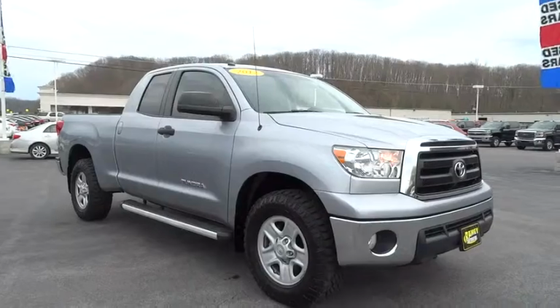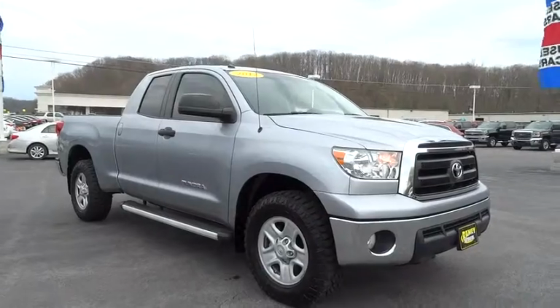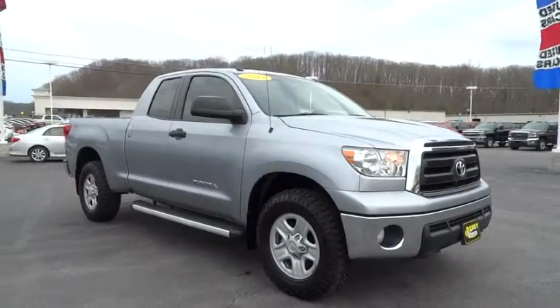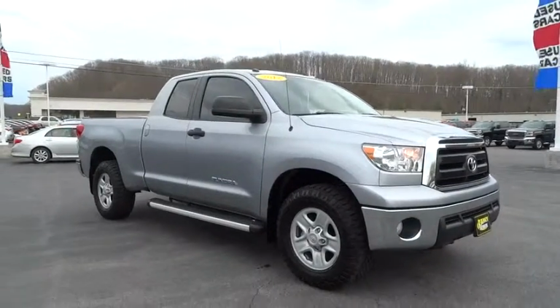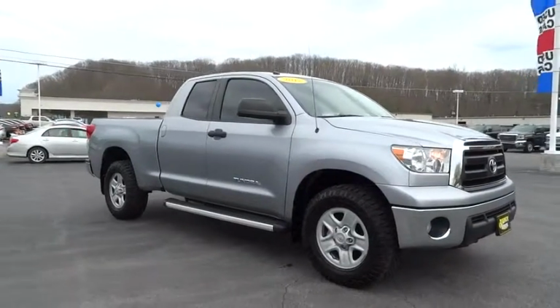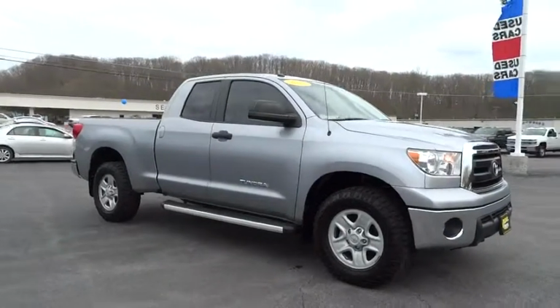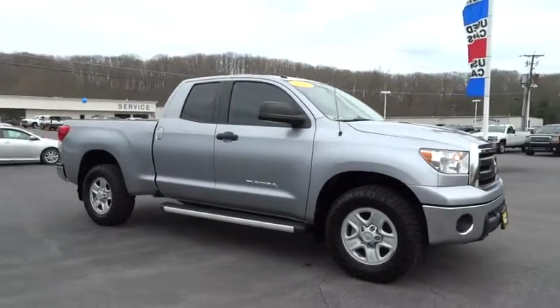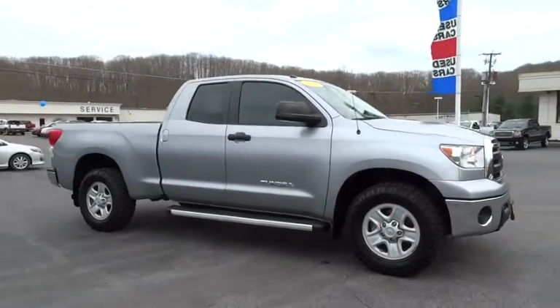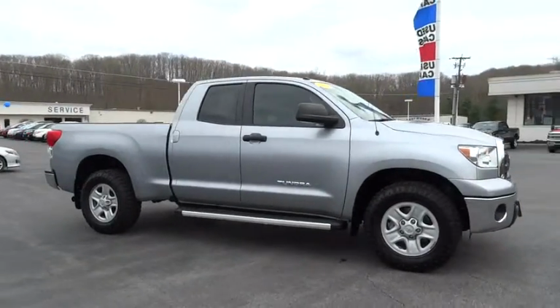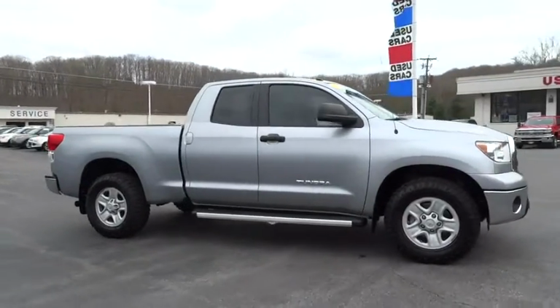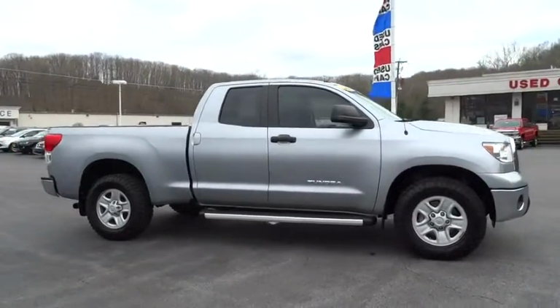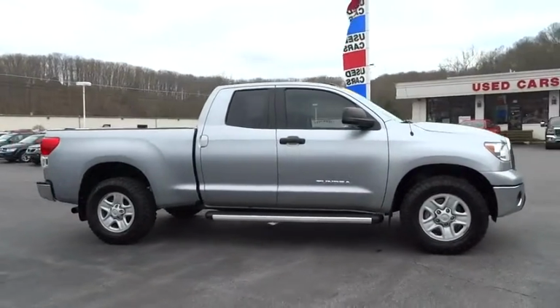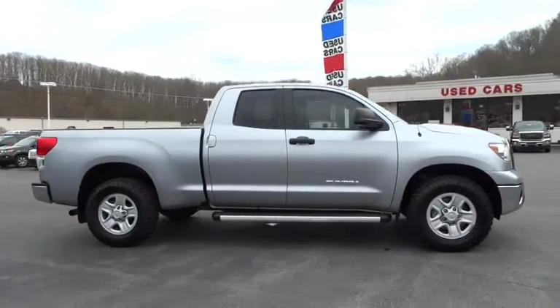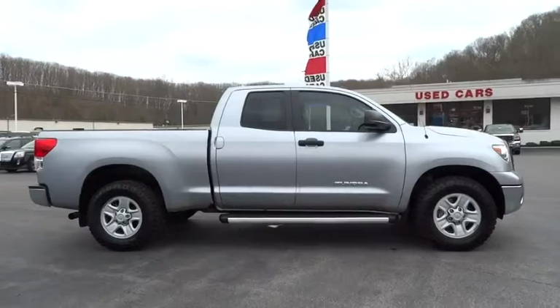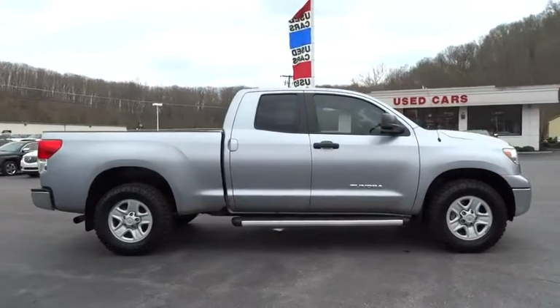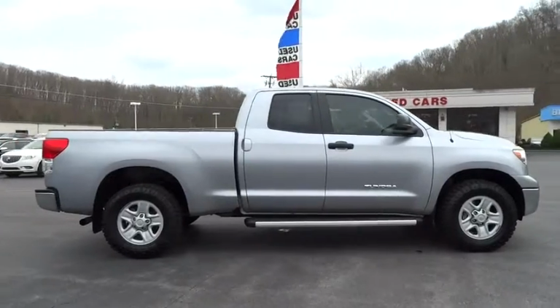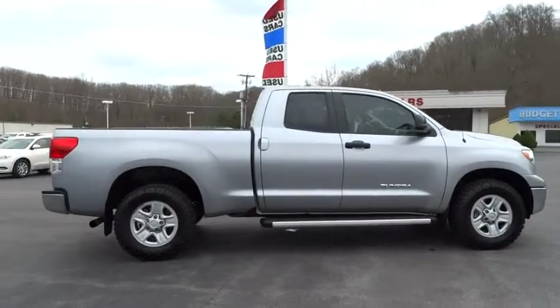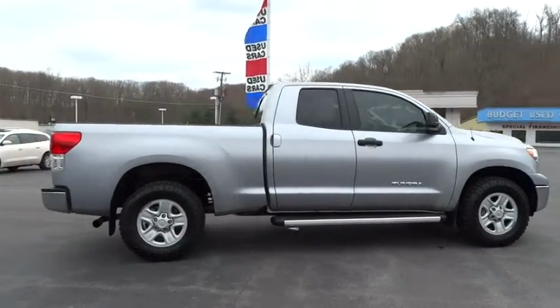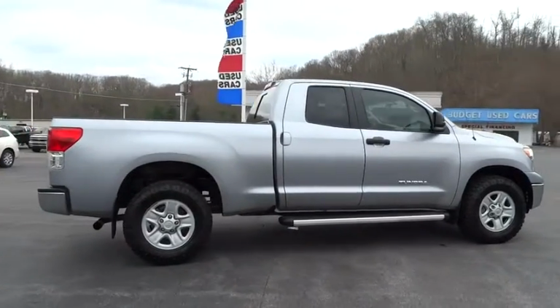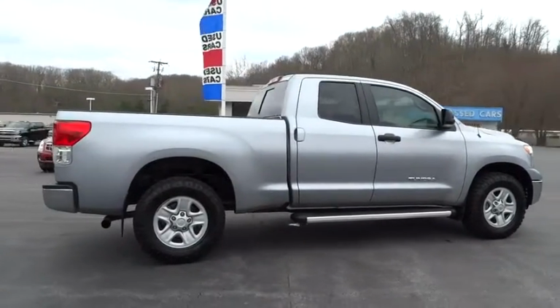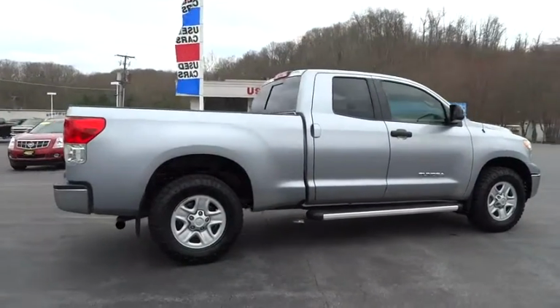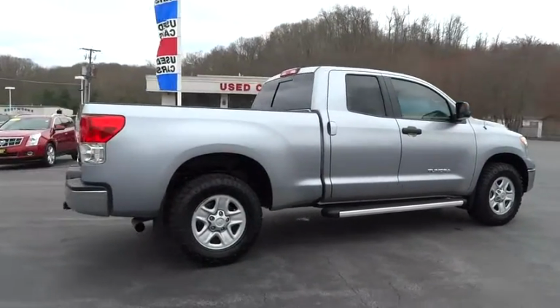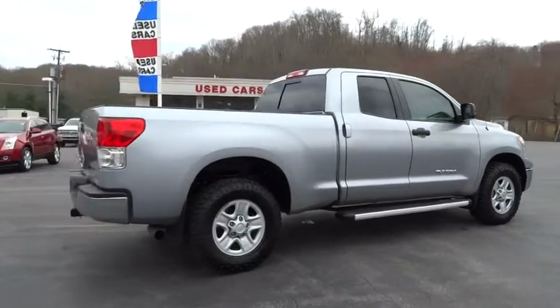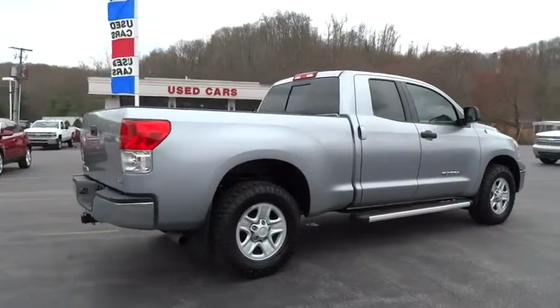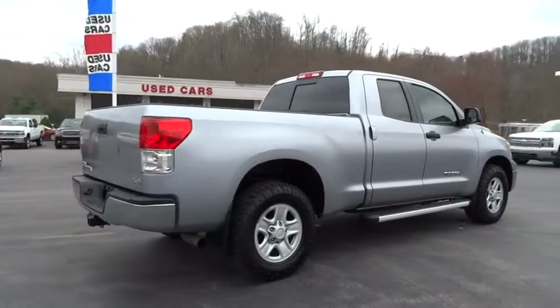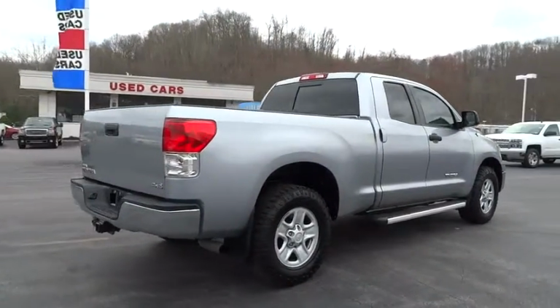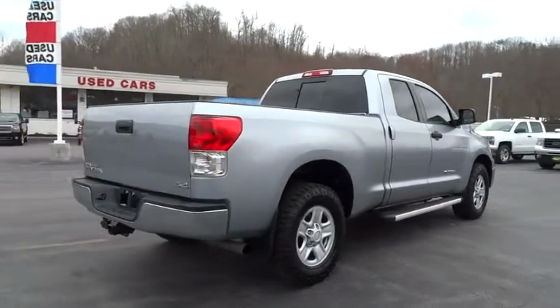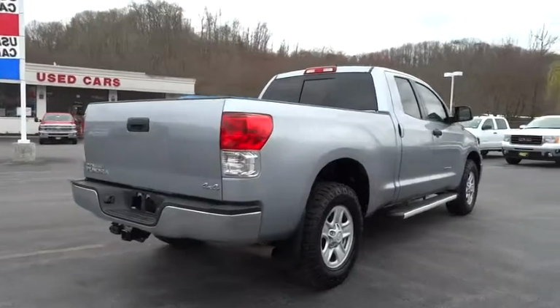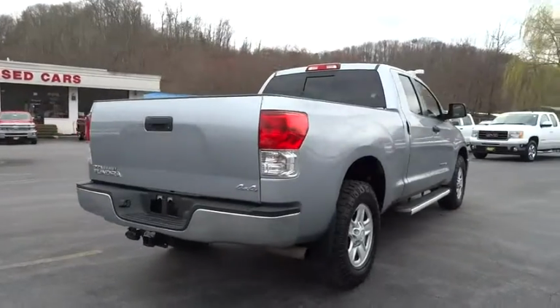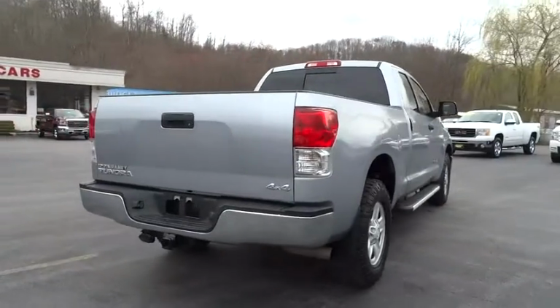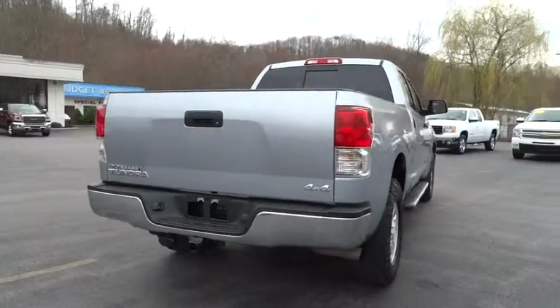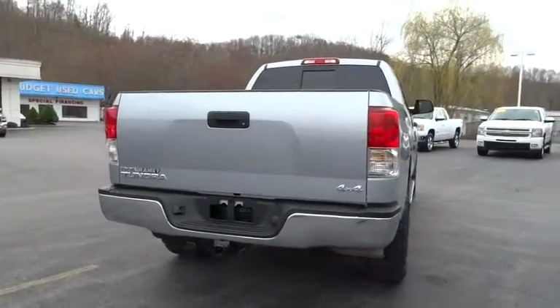2012 Tundra. The Tundra has a number of unique features useful for those using it as a work truck, including extra large door handles, a deck rail system, and an integrated tow hitch.